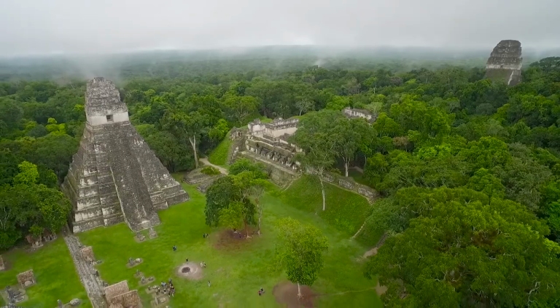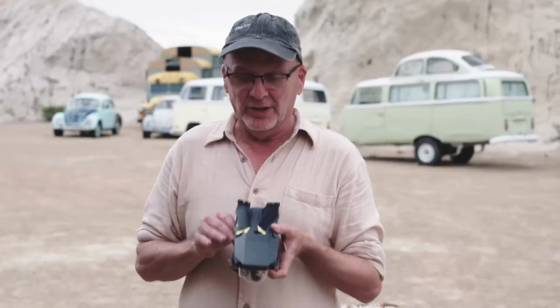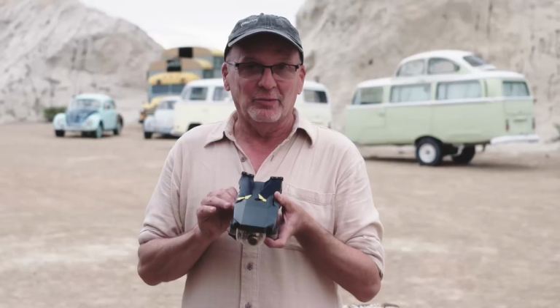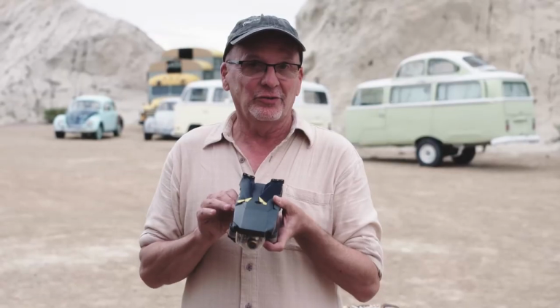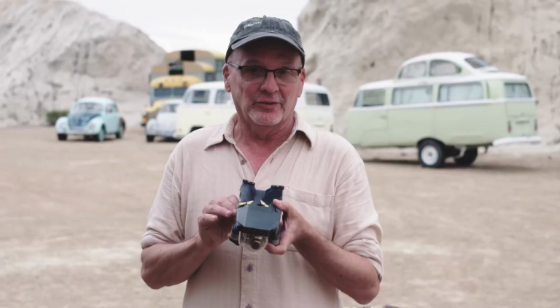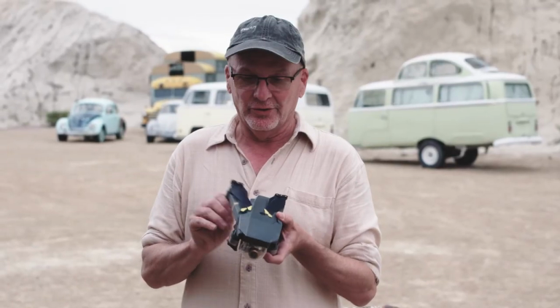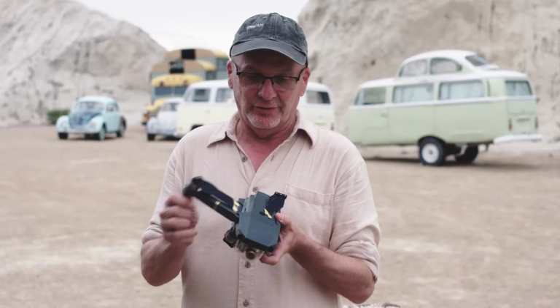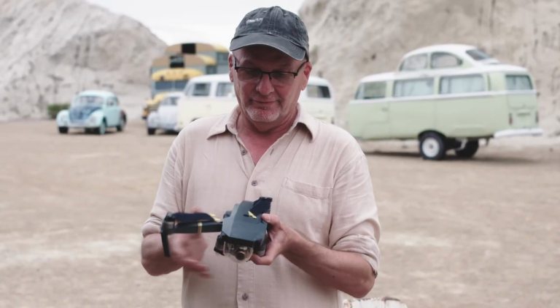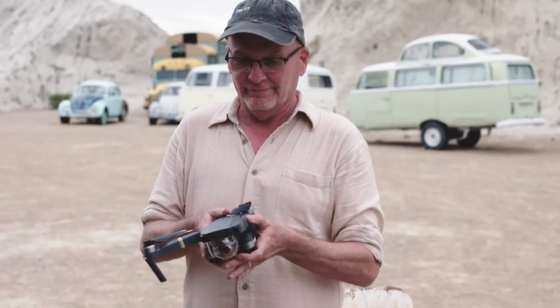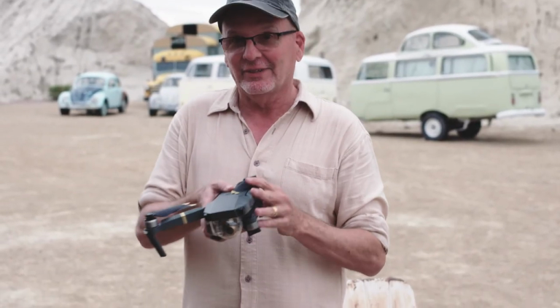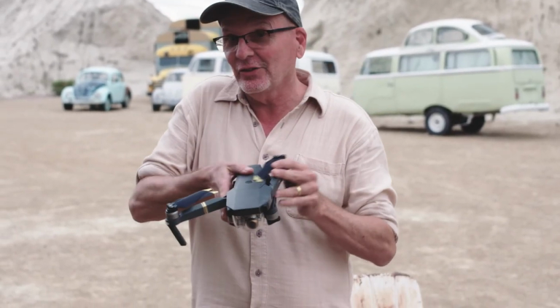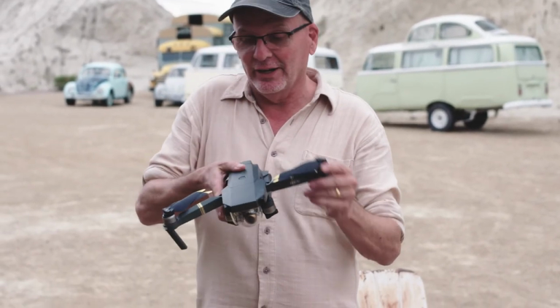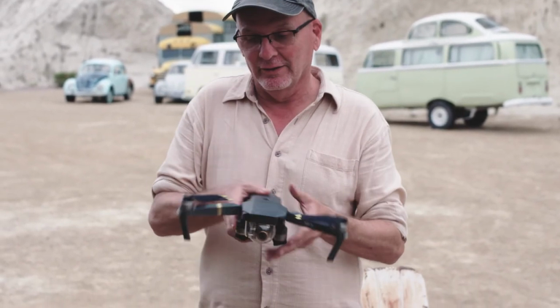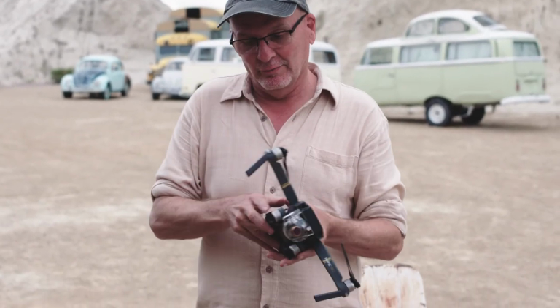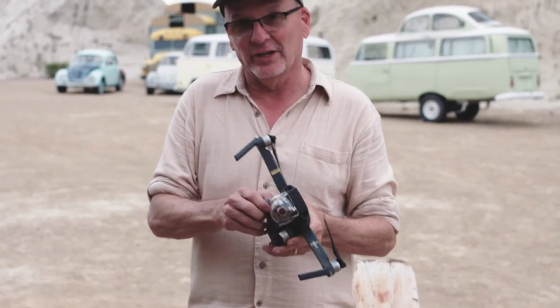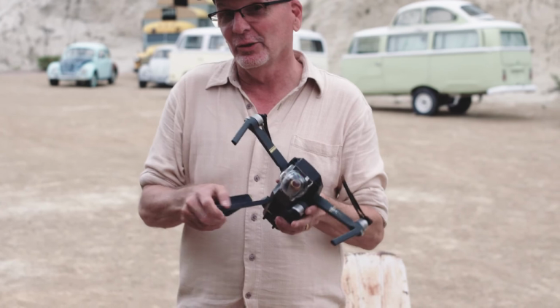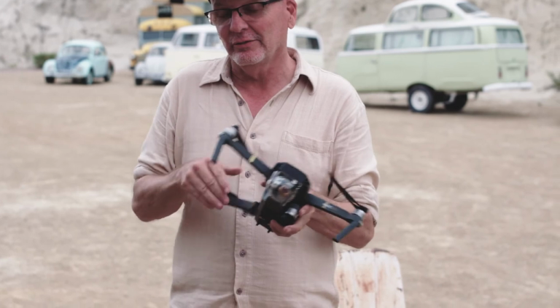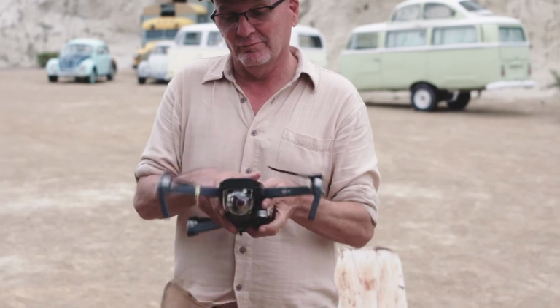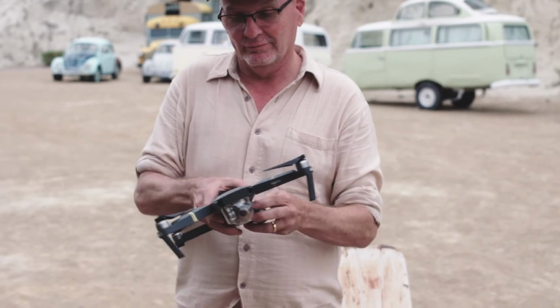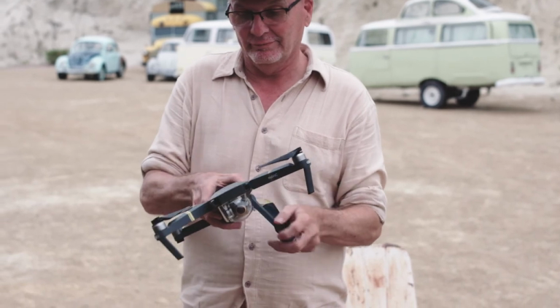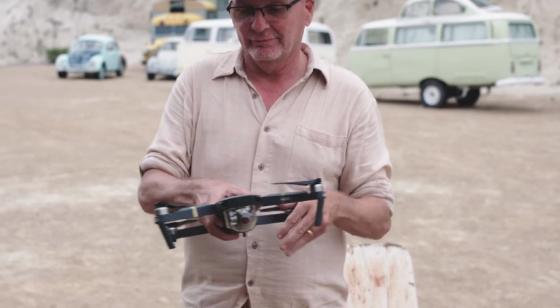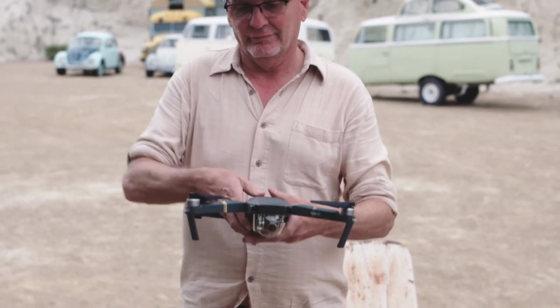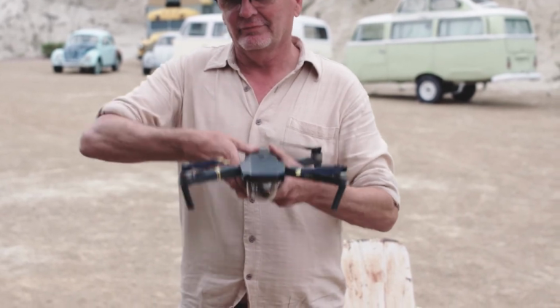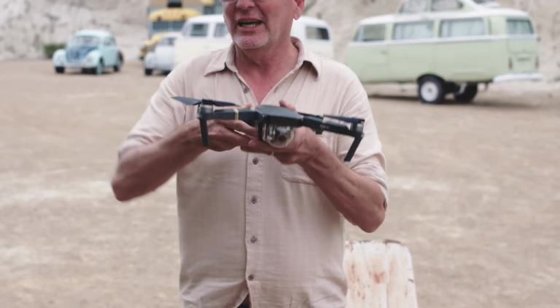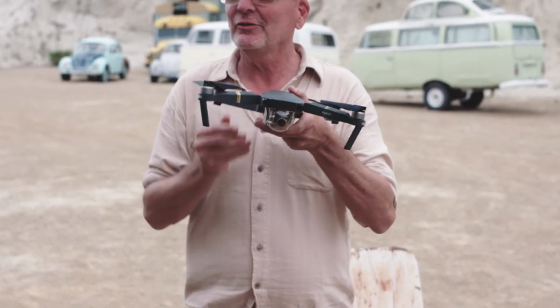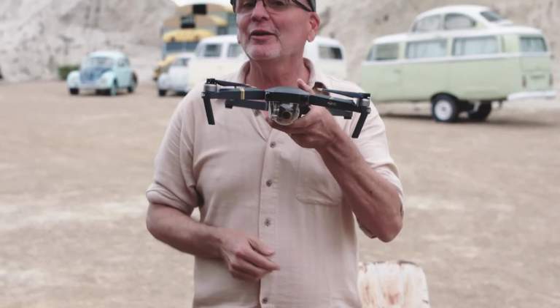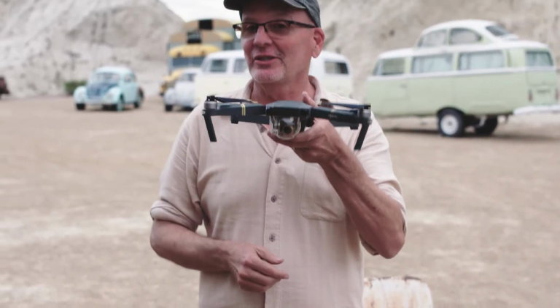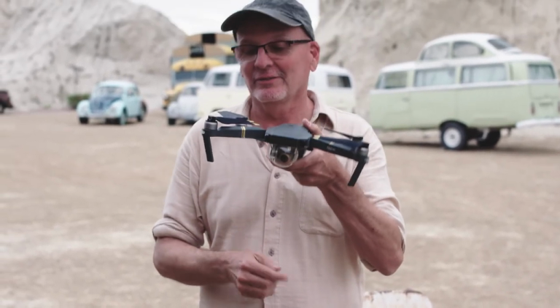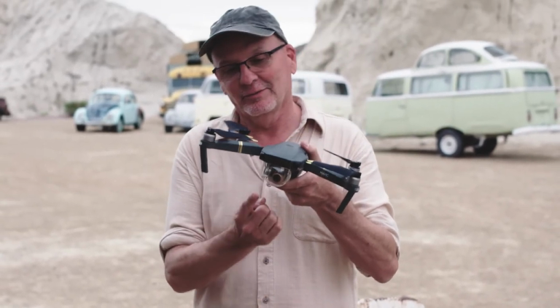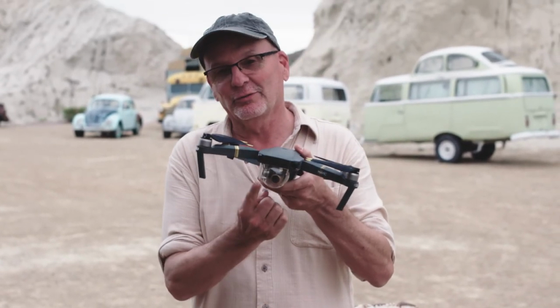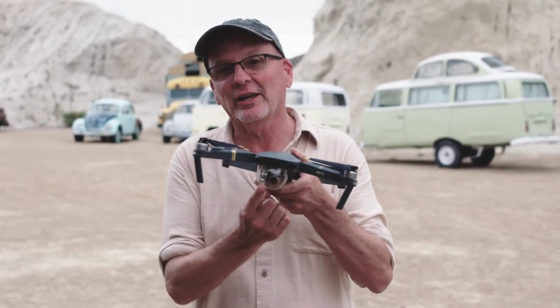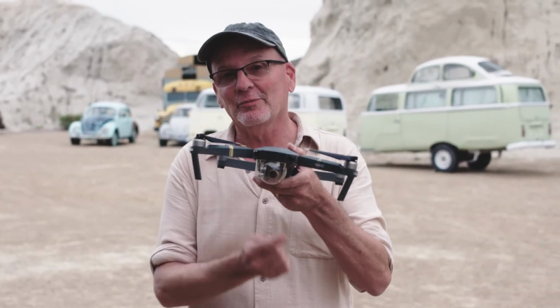The great thing about this drone, of course, is that it looks tiny. When you unfold it, you've got a little flying machine with a 4K camera.